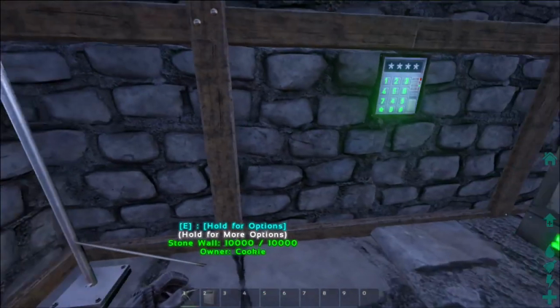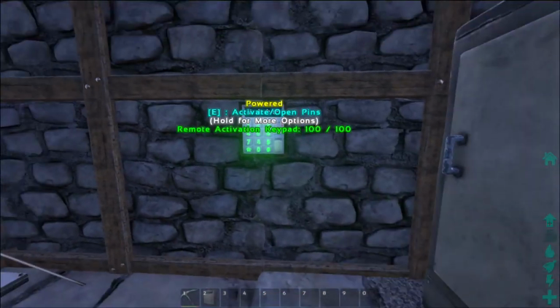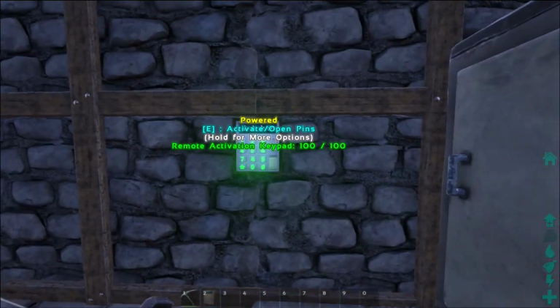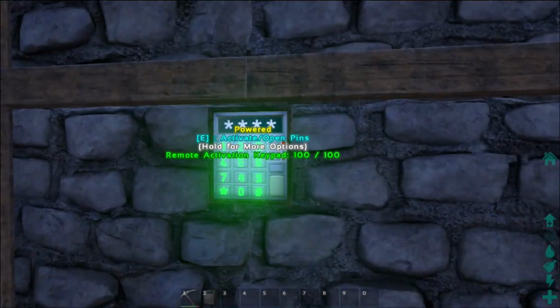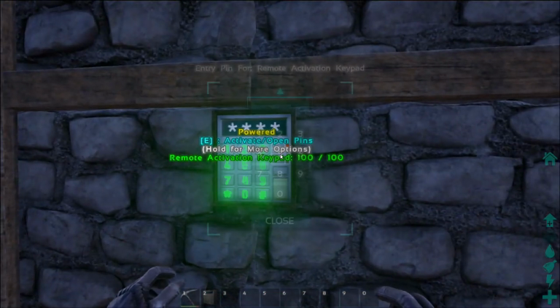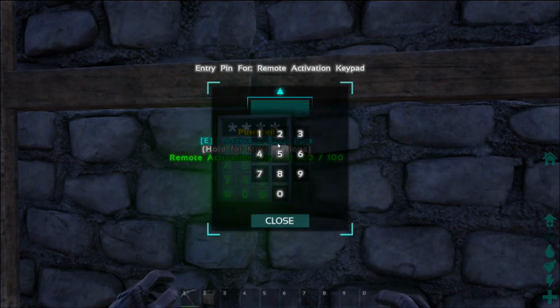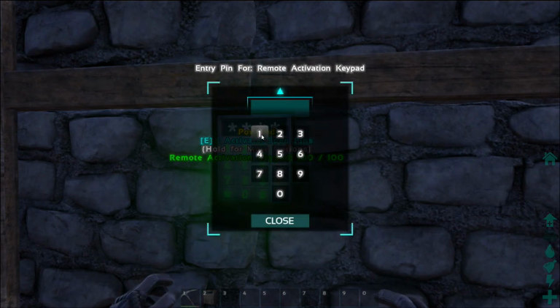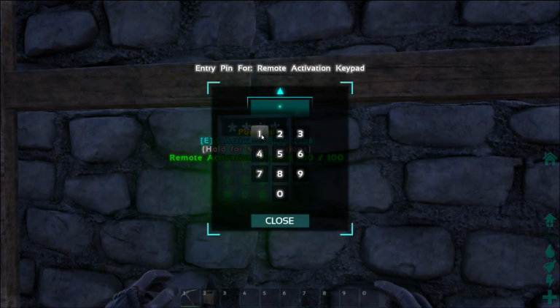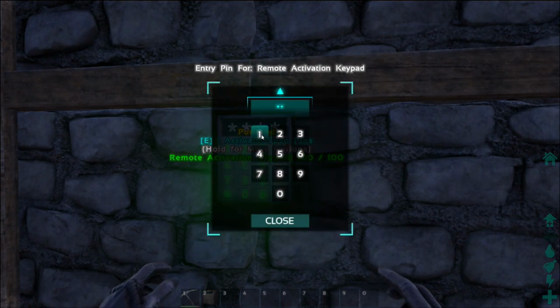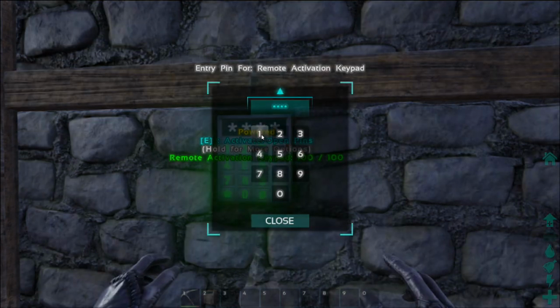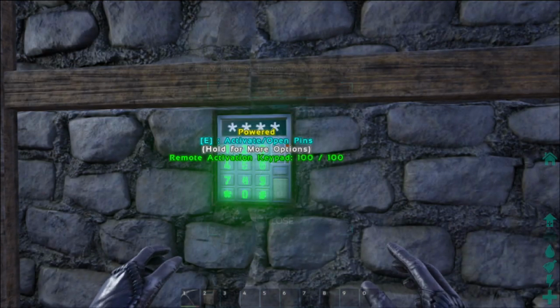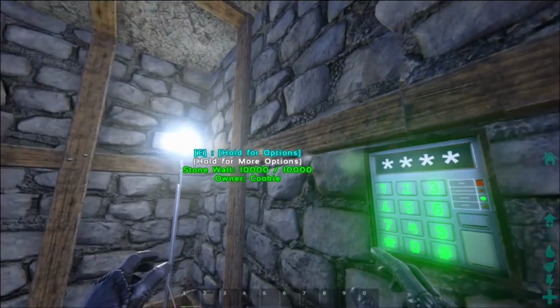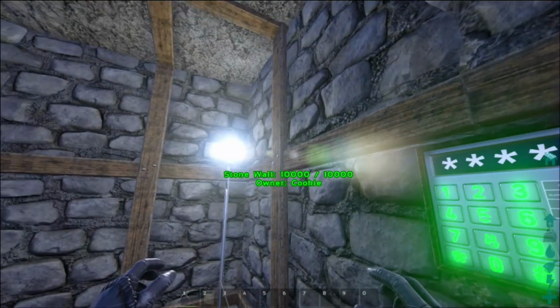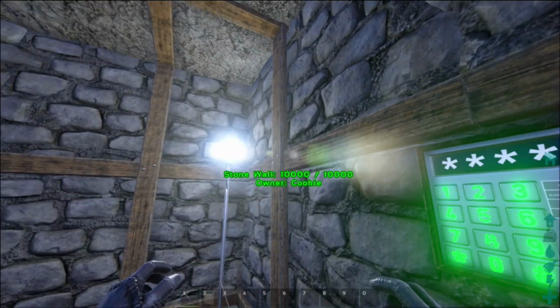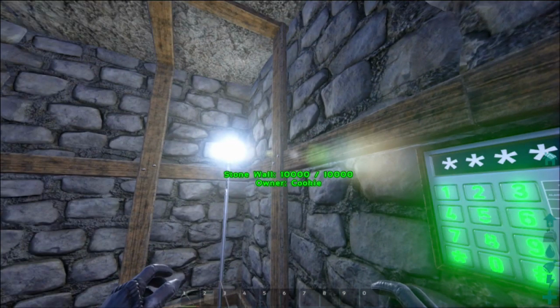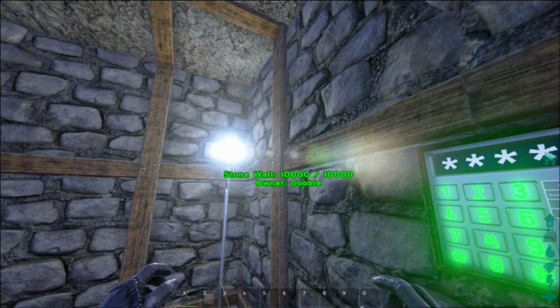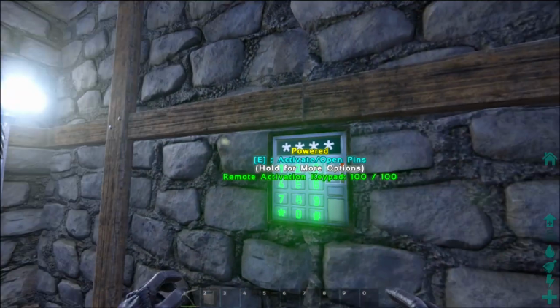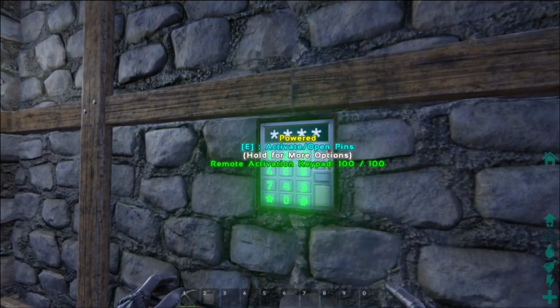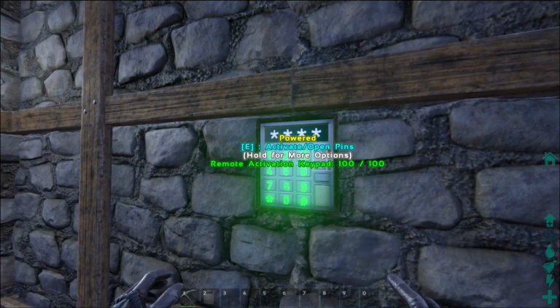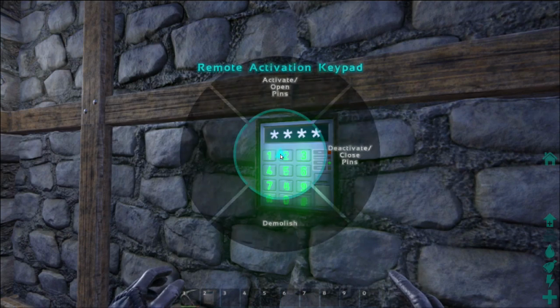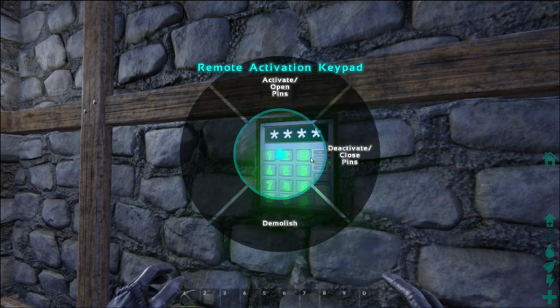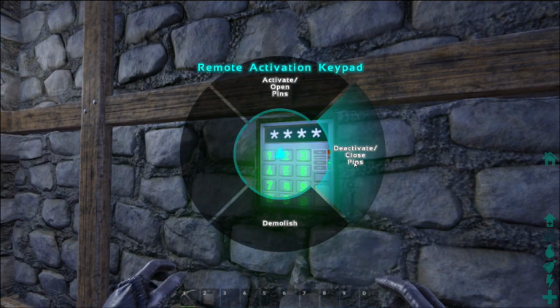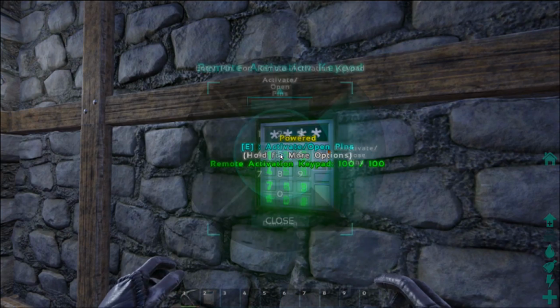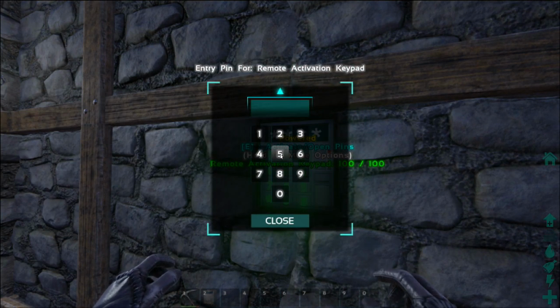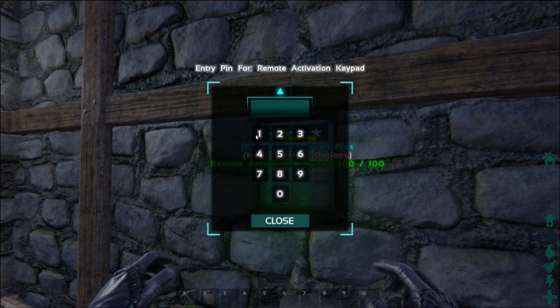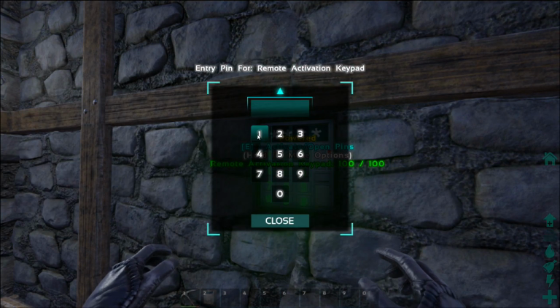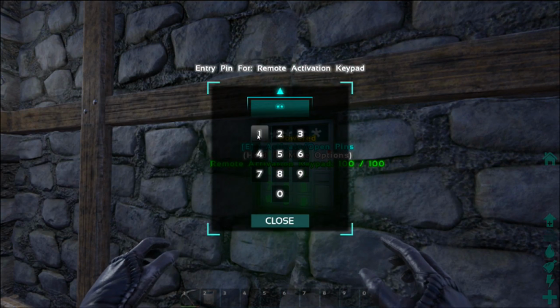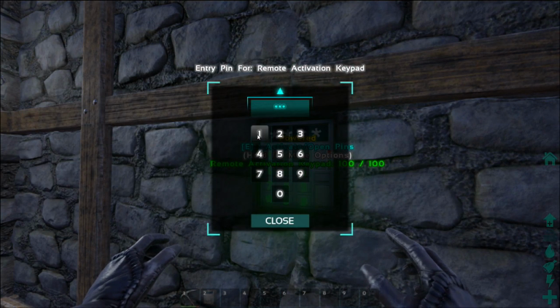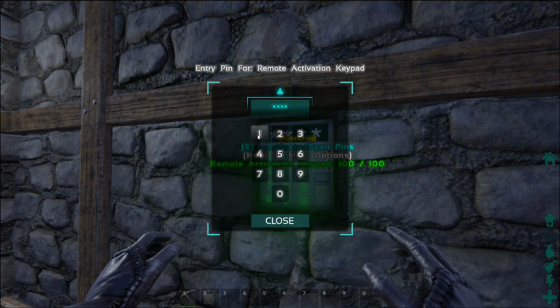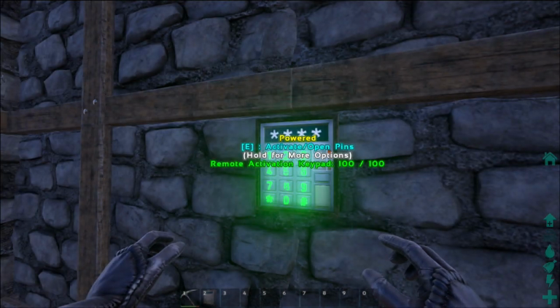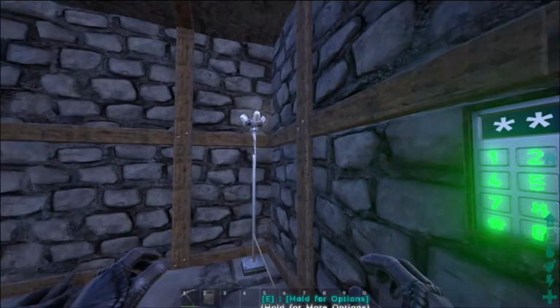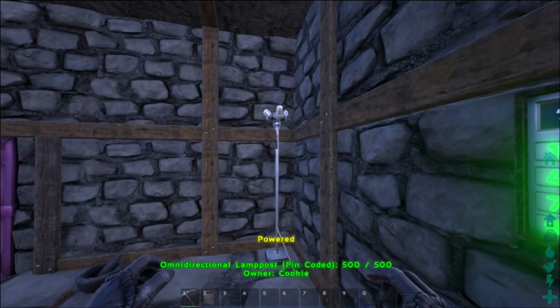If you want to deactivate something or turn it off, you hold E down and you'll get the options menu, then you'll see deactivate pins. Click on that, enter the pin code again, and everything with that pin code will turn off or close.